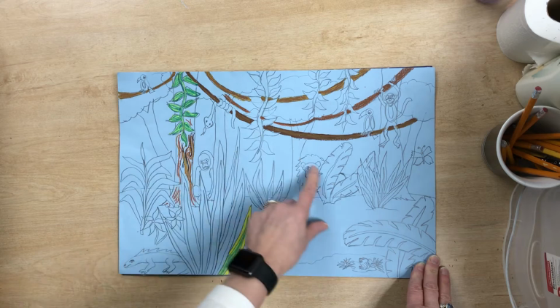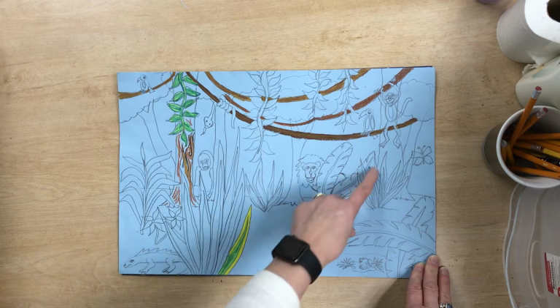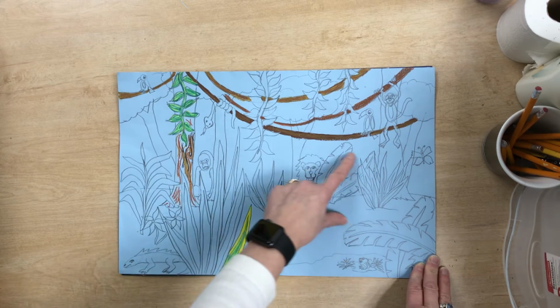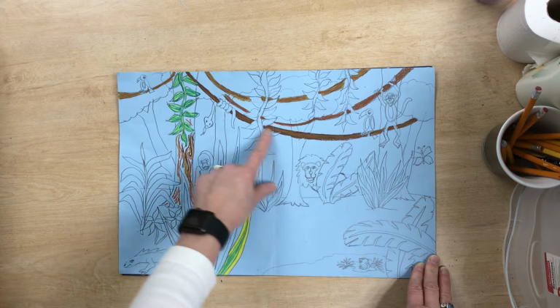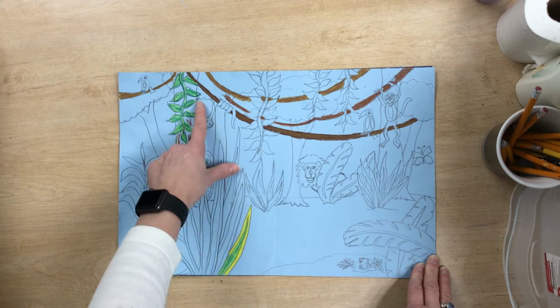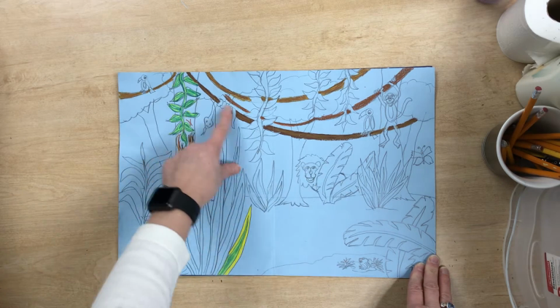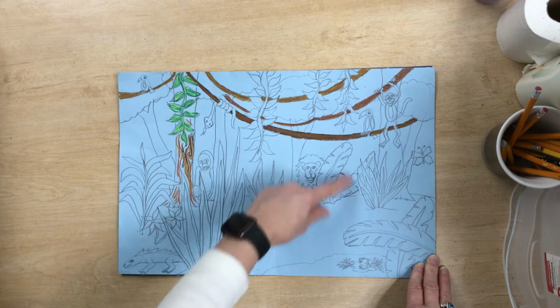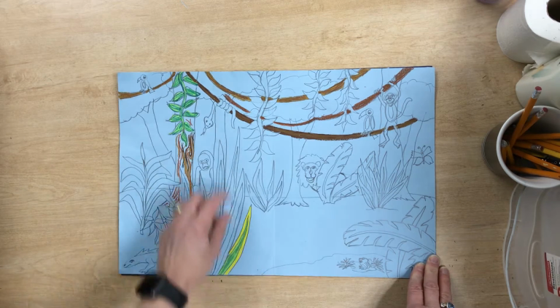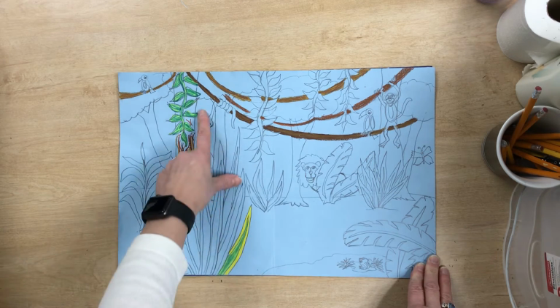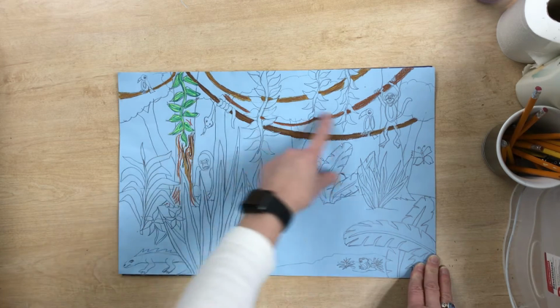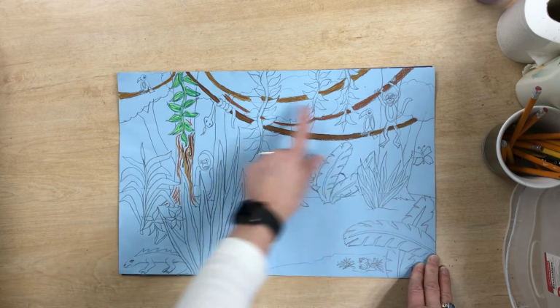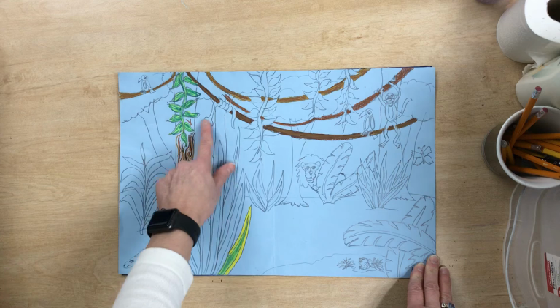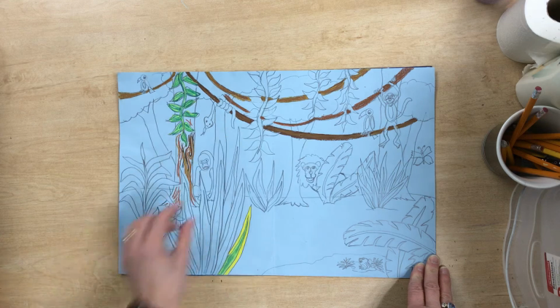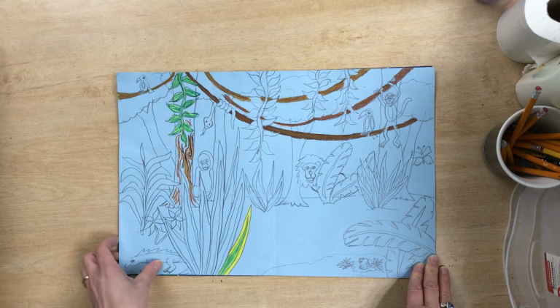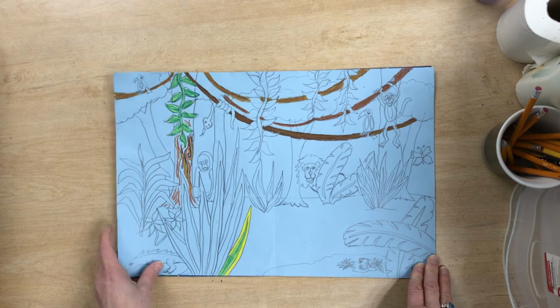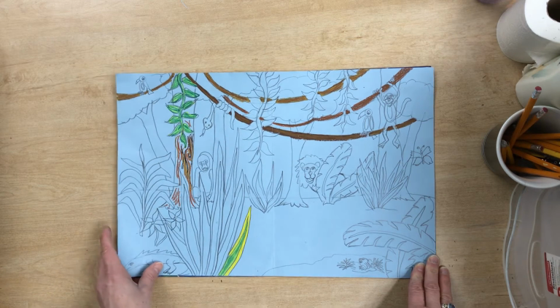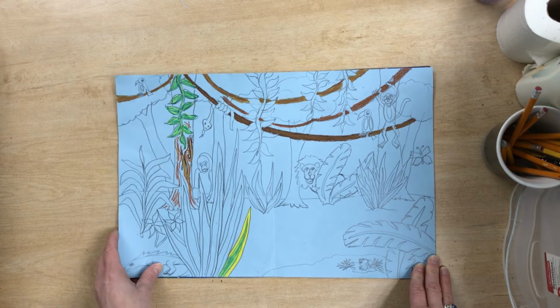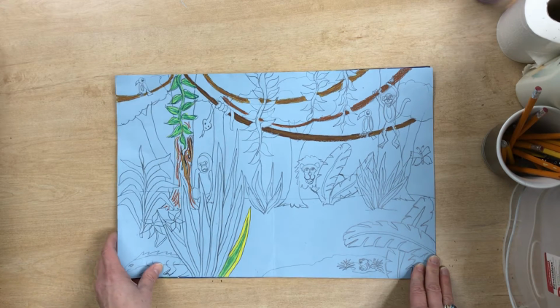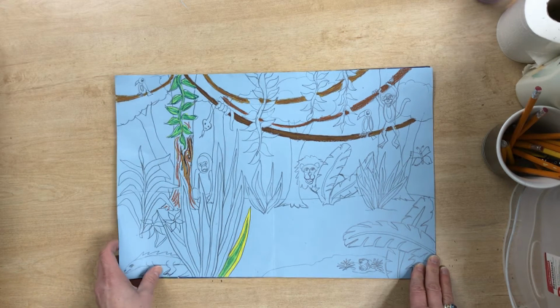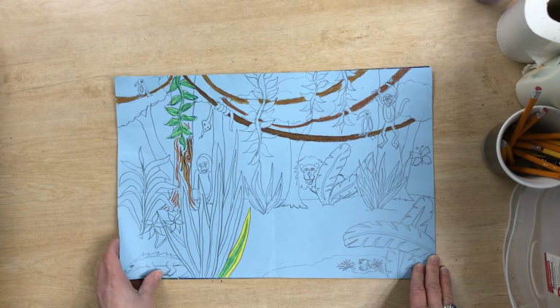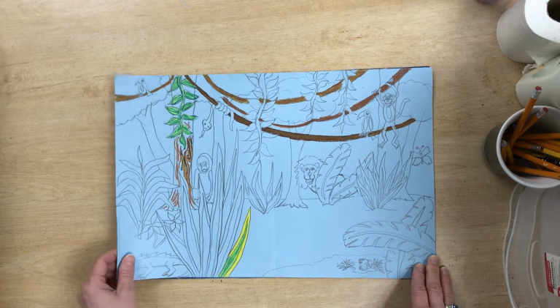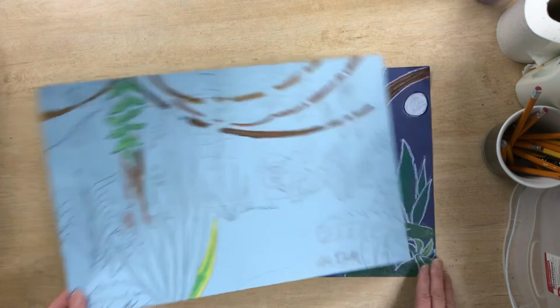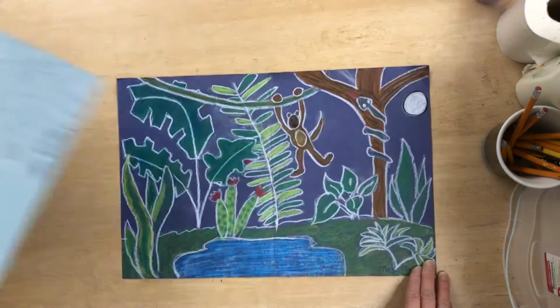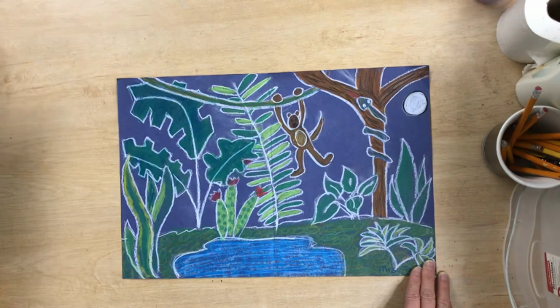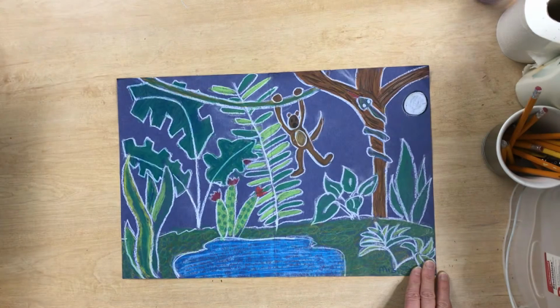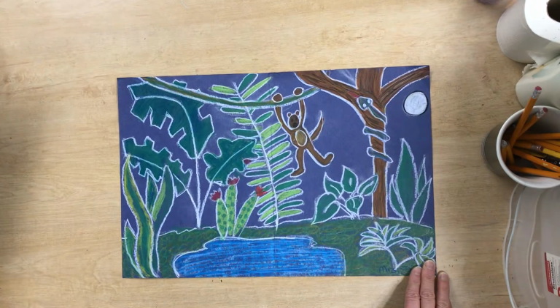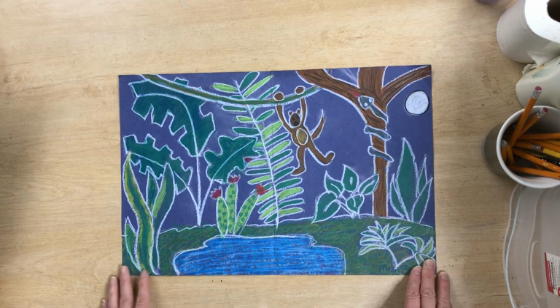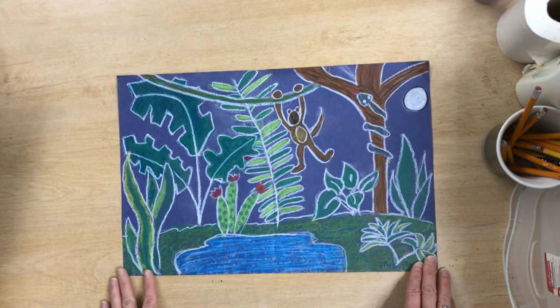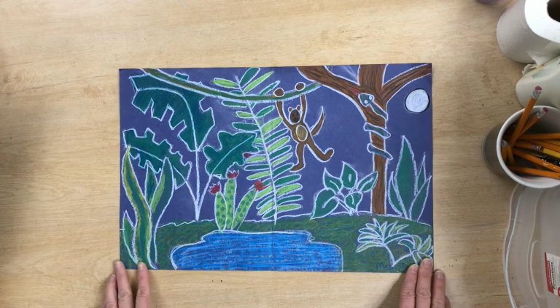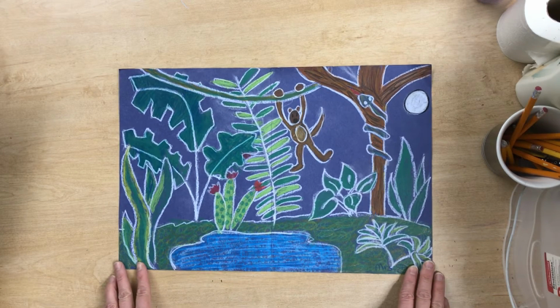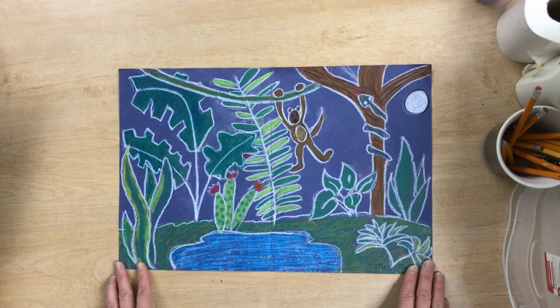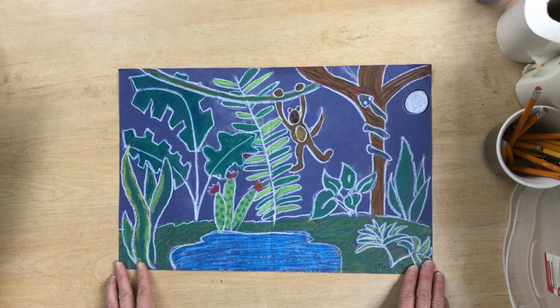Here I have some vines that are hanging with different animals and creatures. This one I'm about to show you is an earlier one that I finished — it's much more simplified, but it still works.